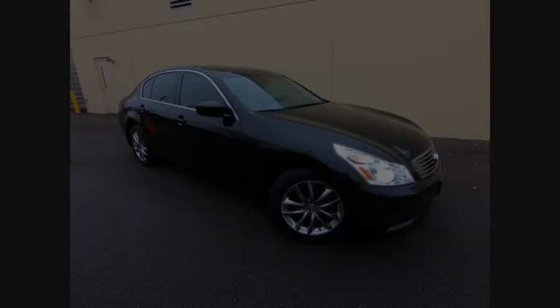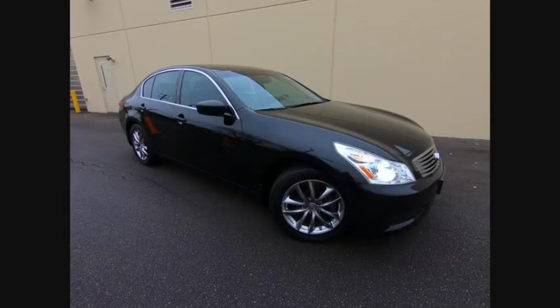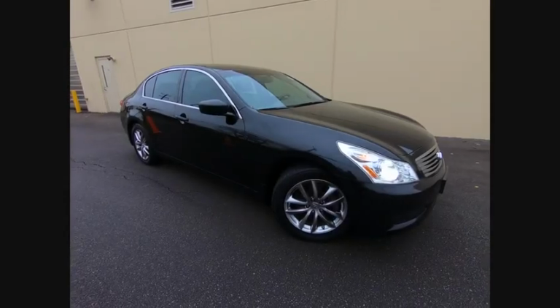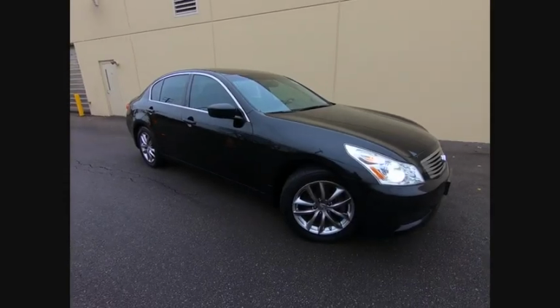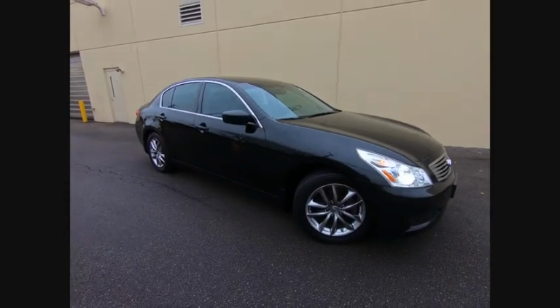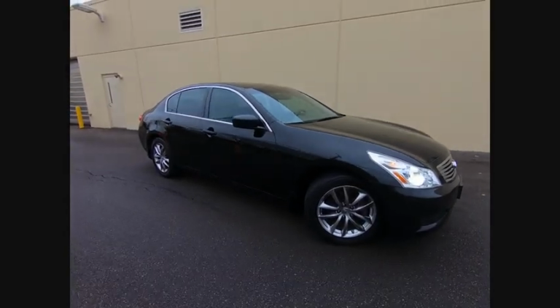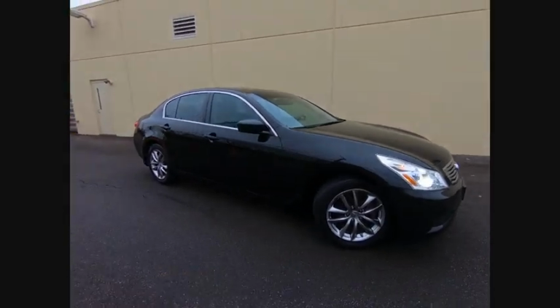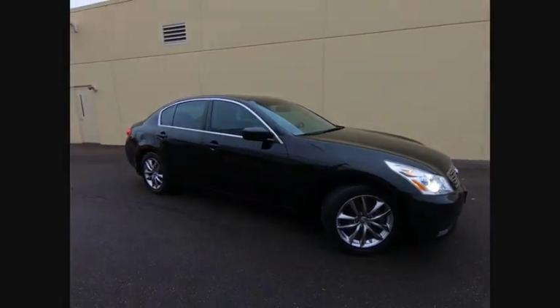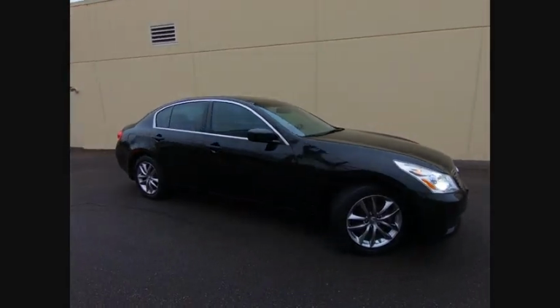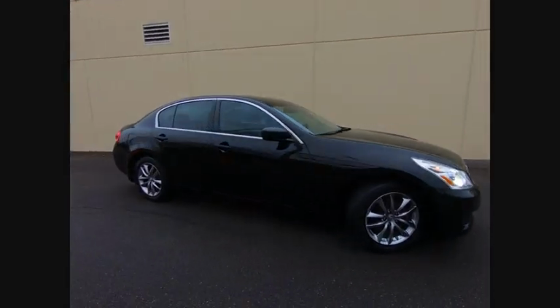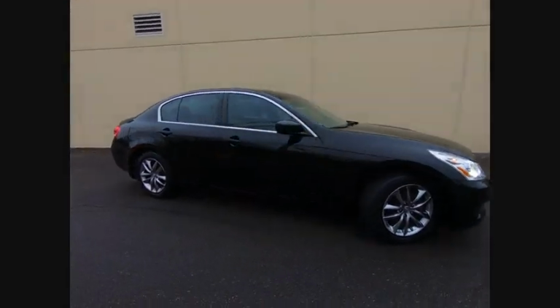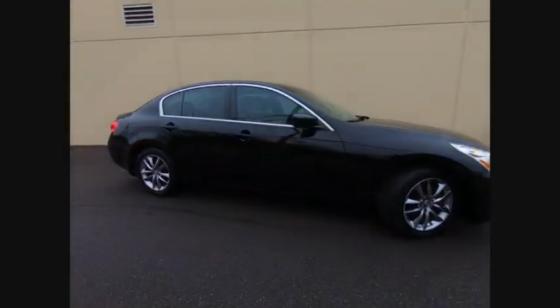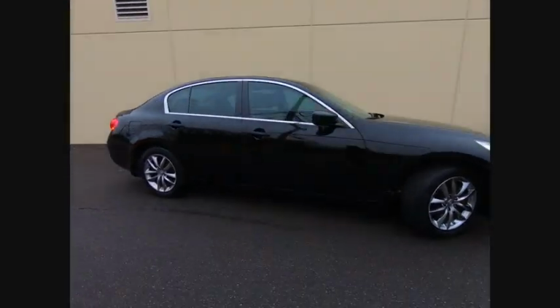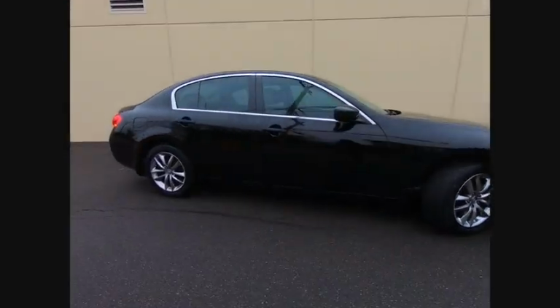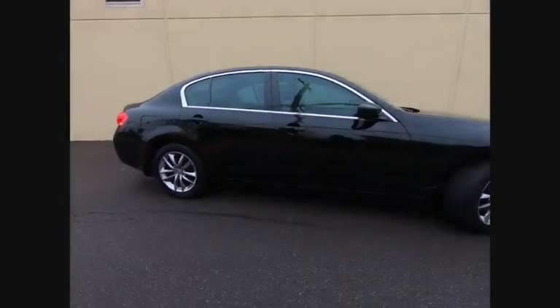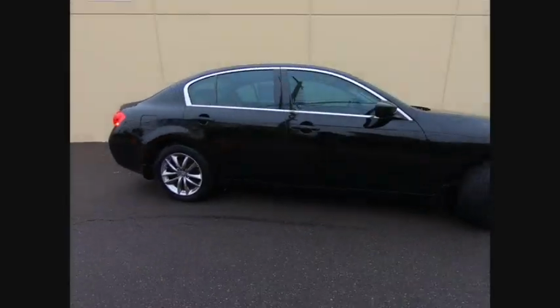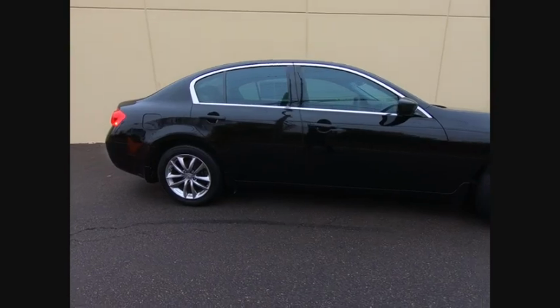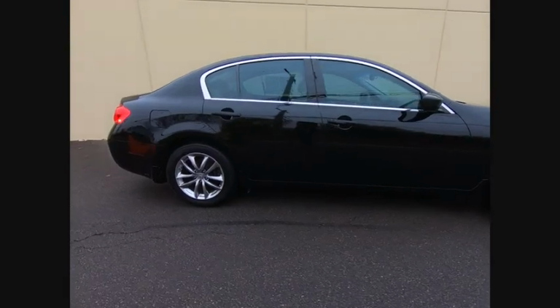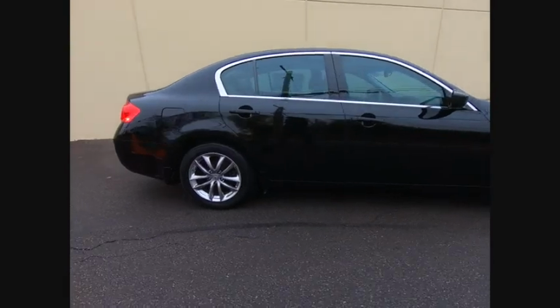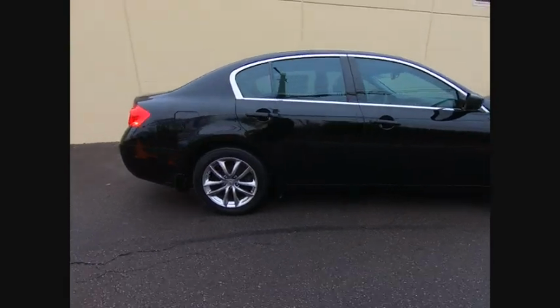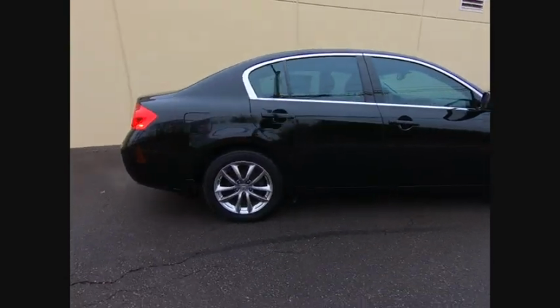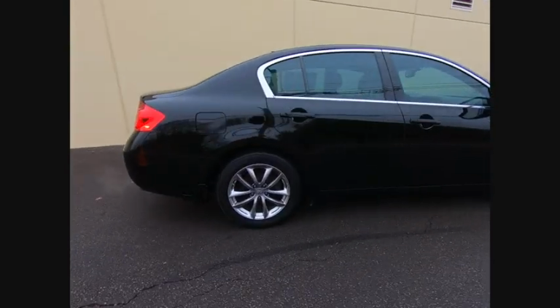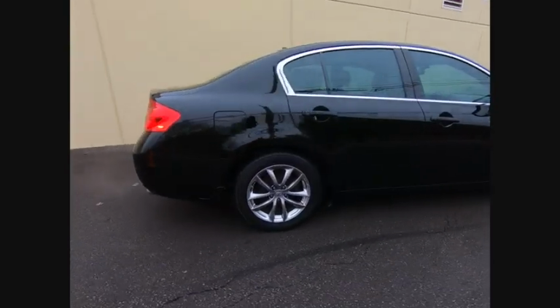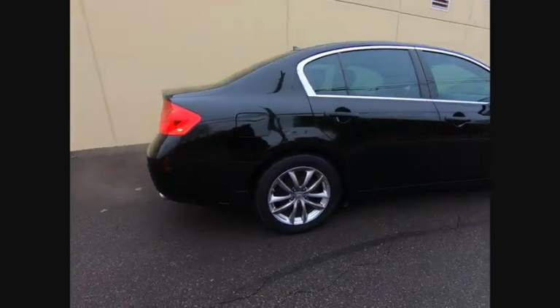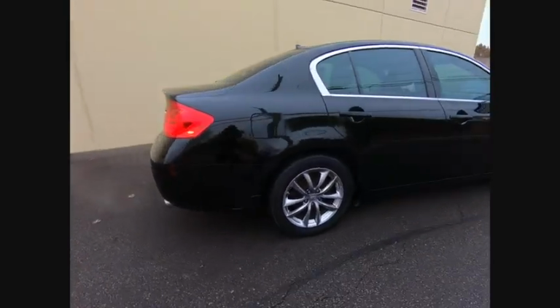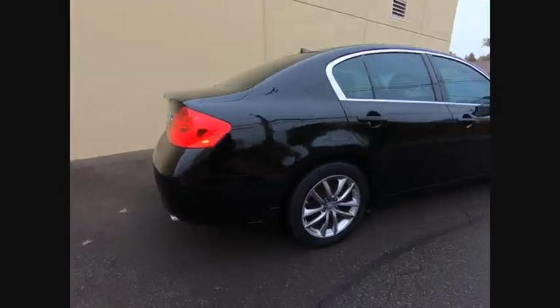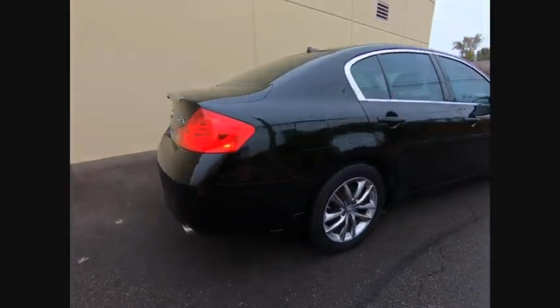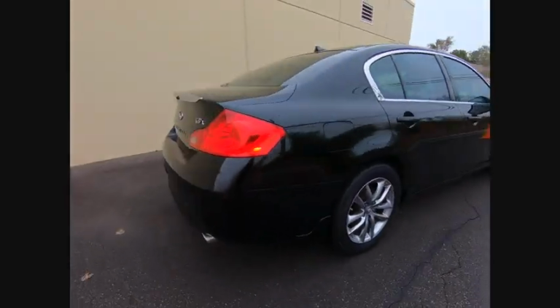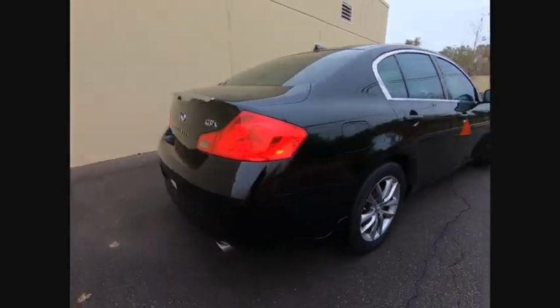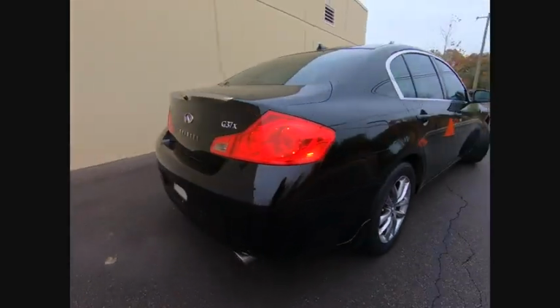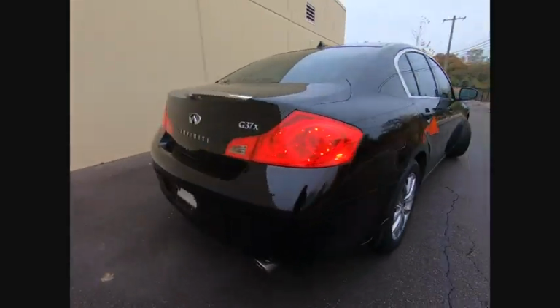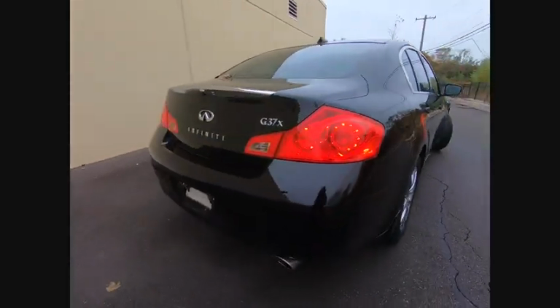Looking for the right vehicle? Check out the 2009 Infiniti G37 — a deeper level of performance, a new level of exhilaration.